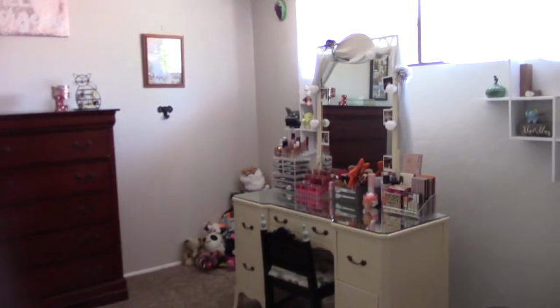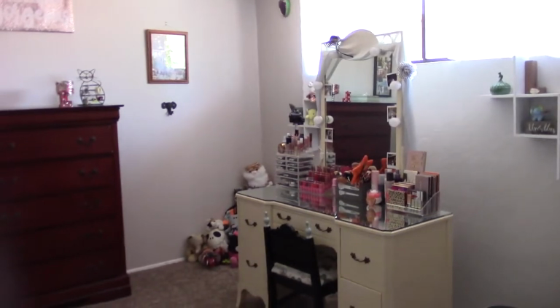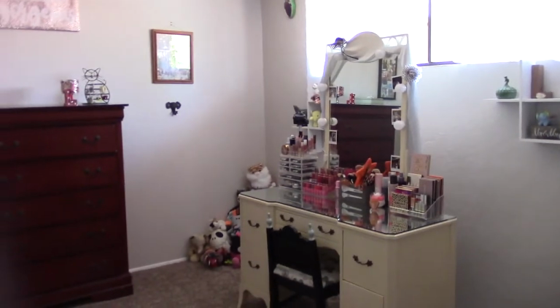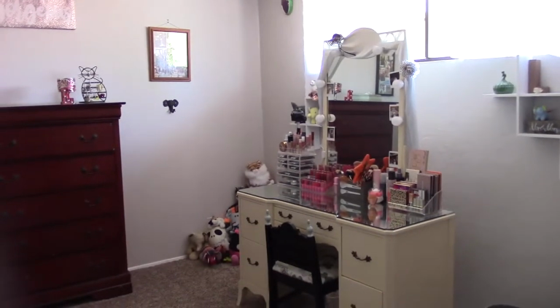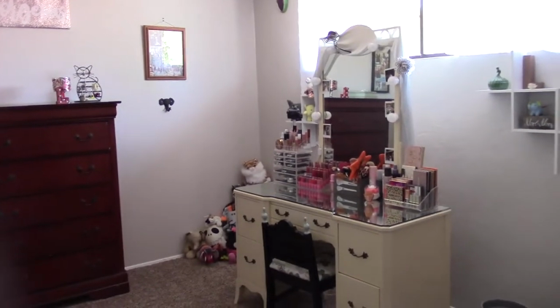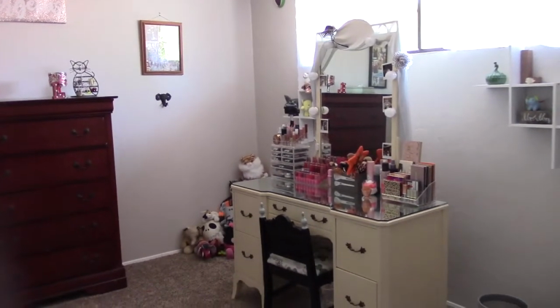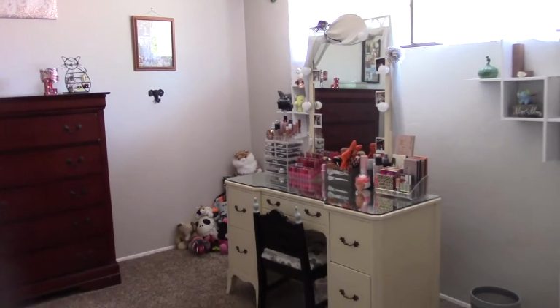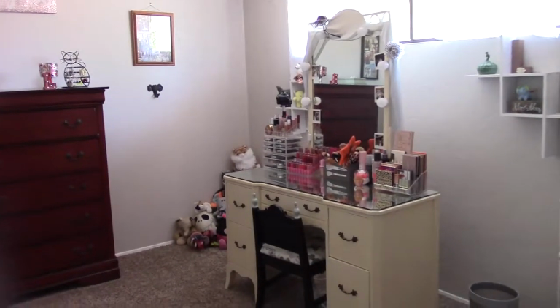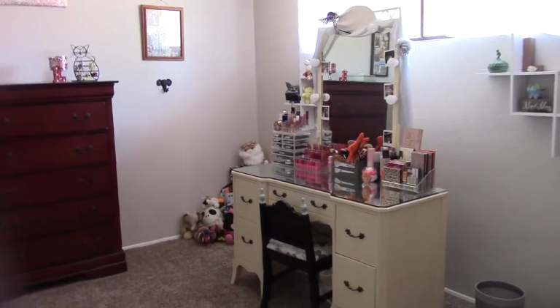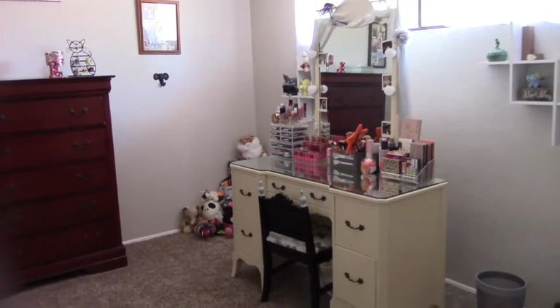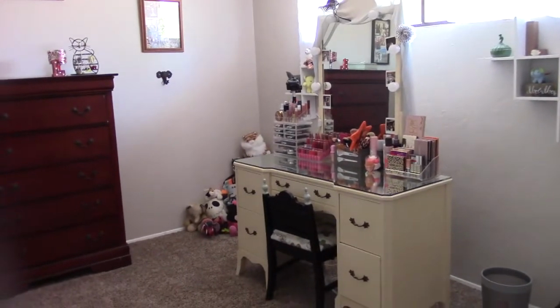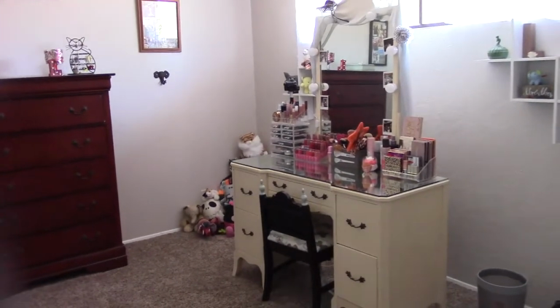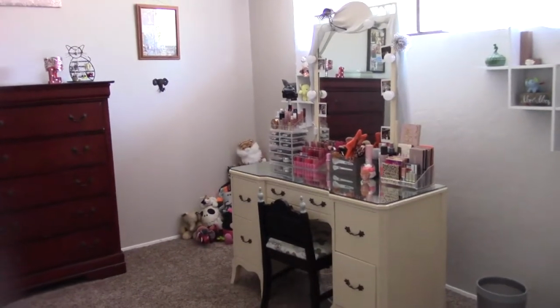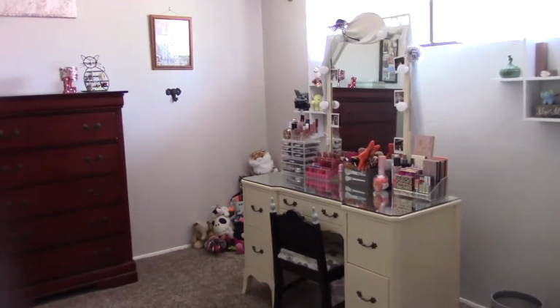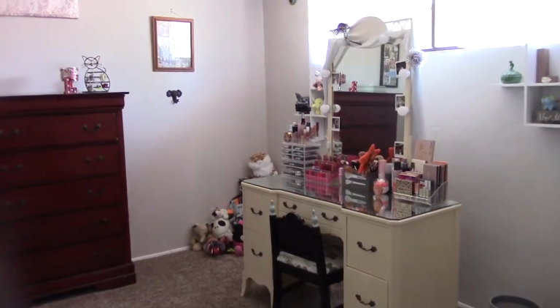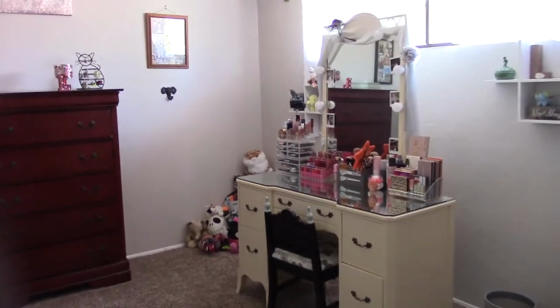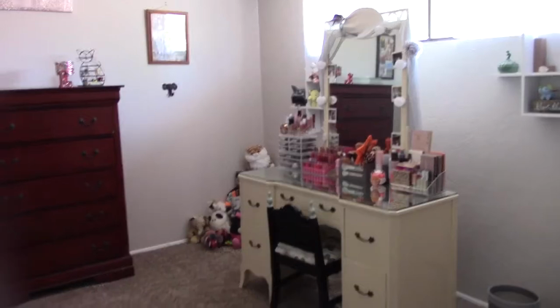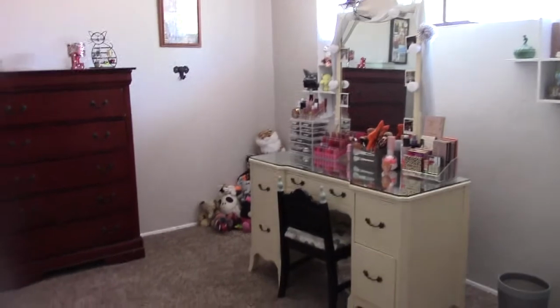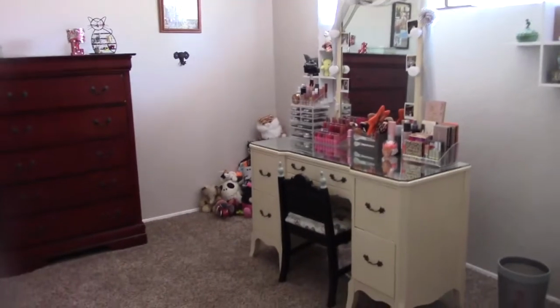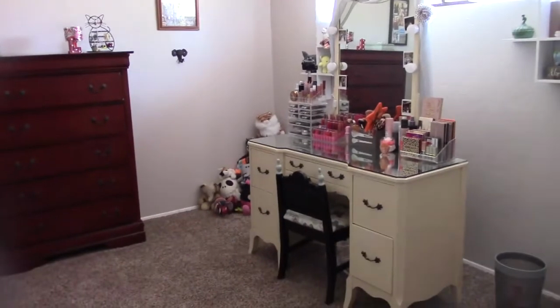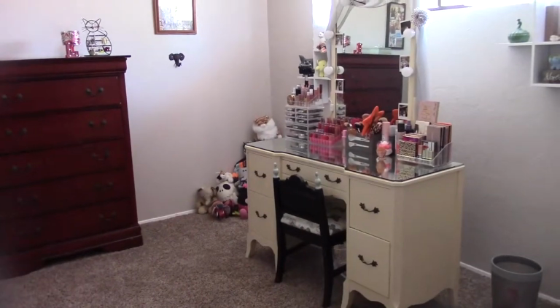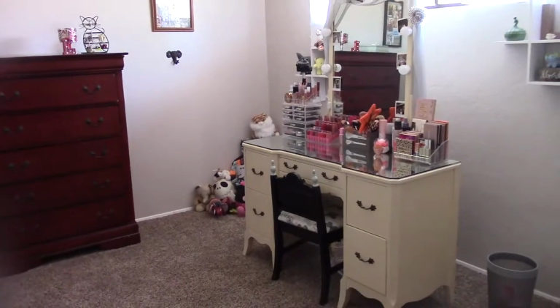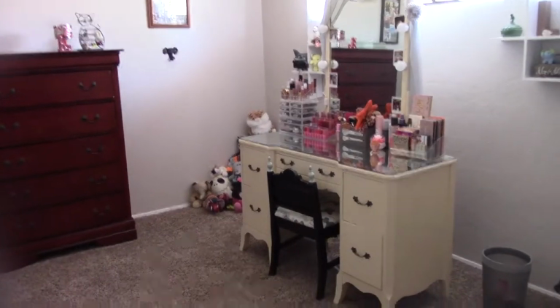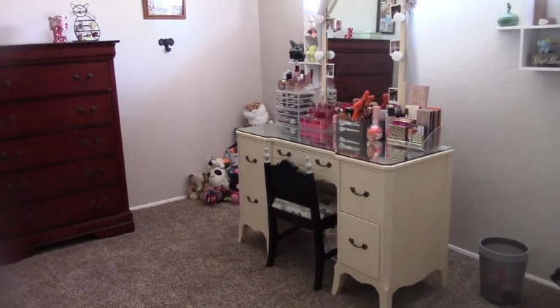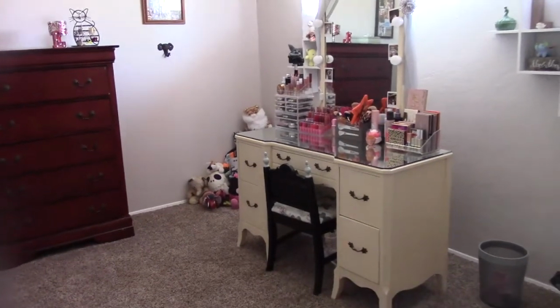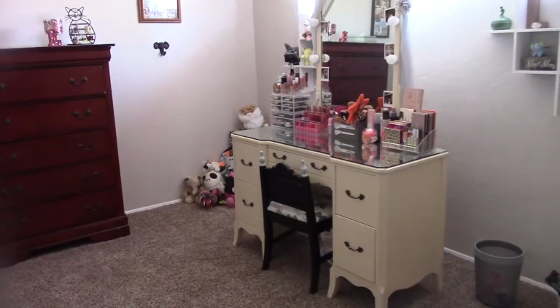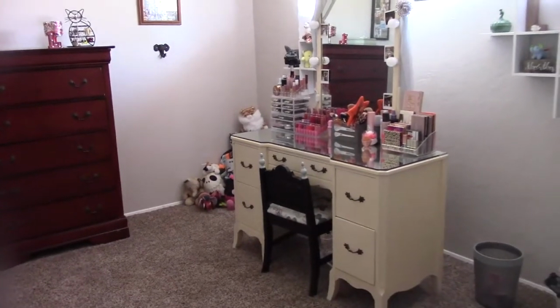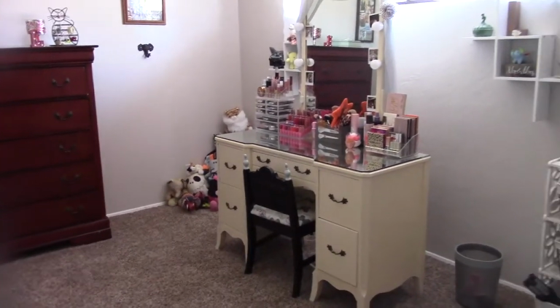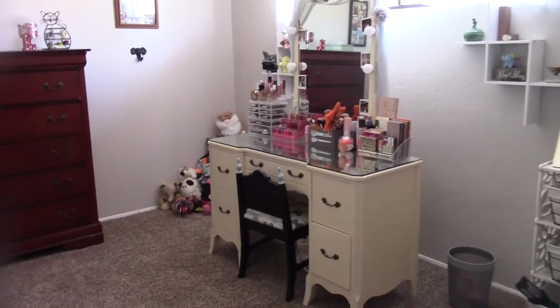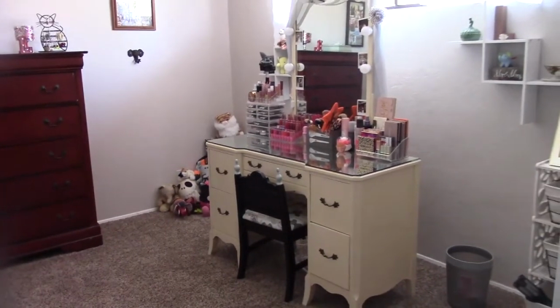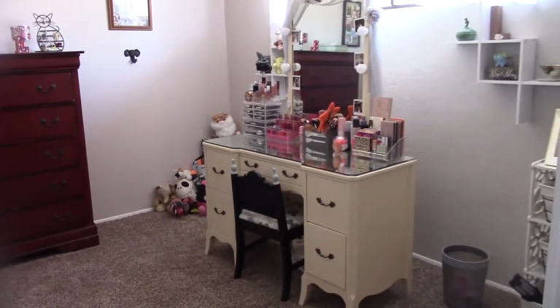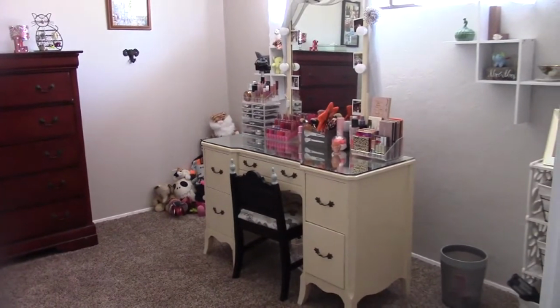Hello, and welcome back to my channel. I know I've been MIA for a while, but today we're just going to do my lady room tour thing.